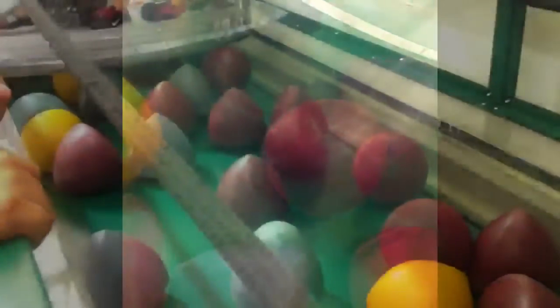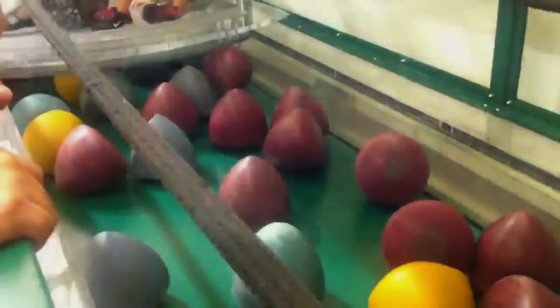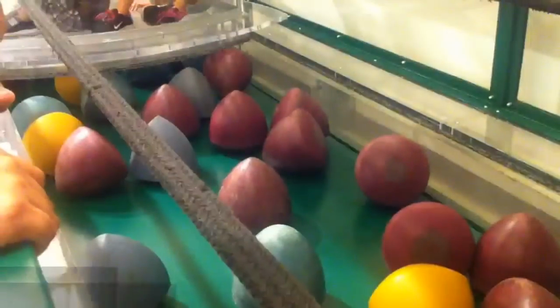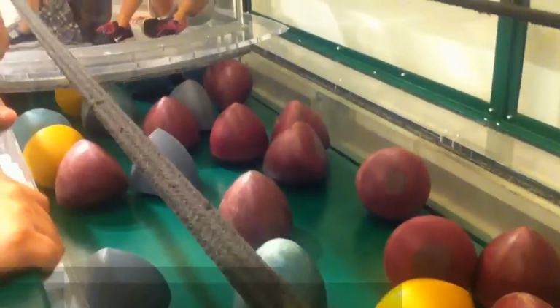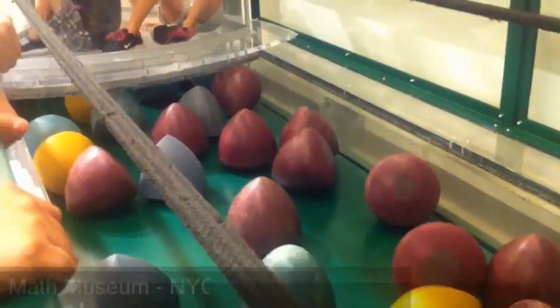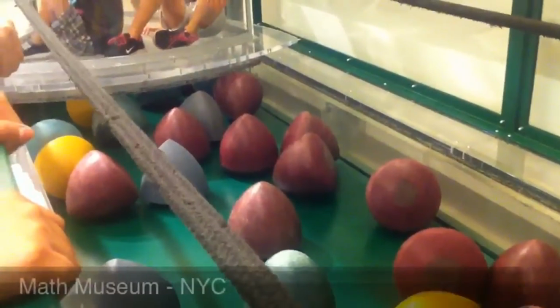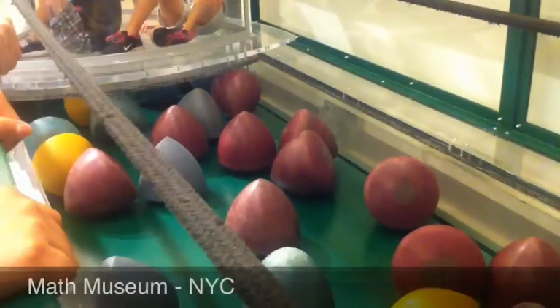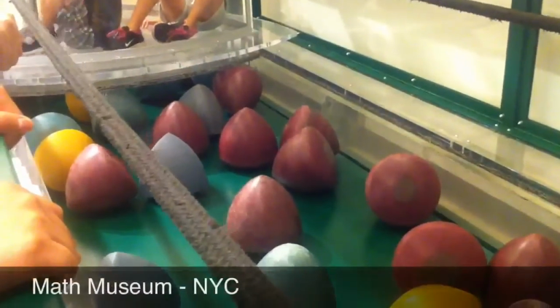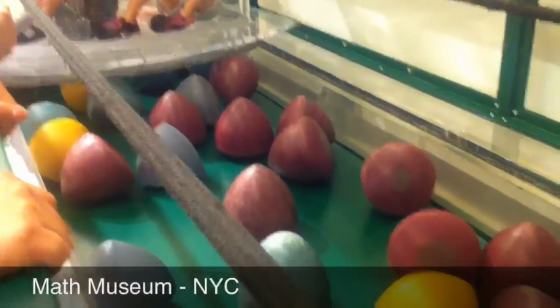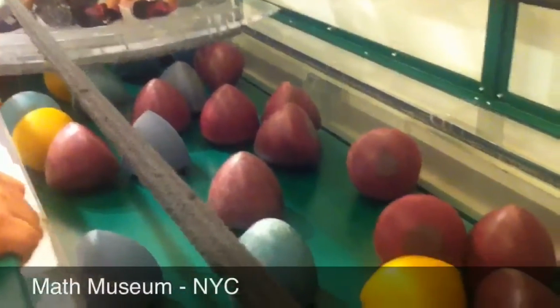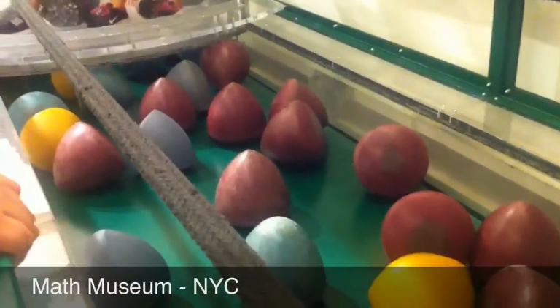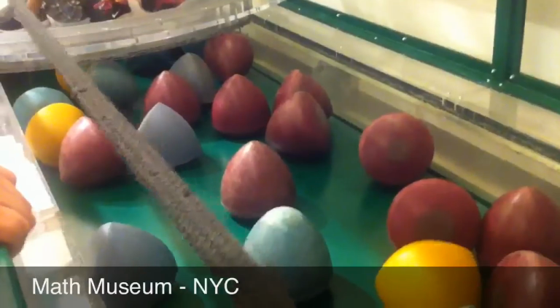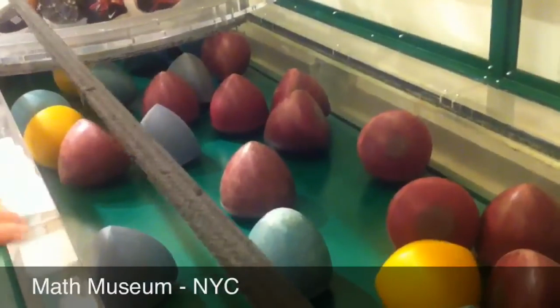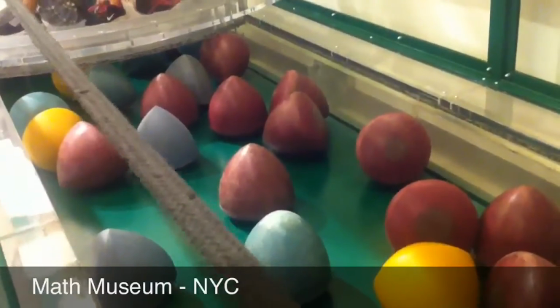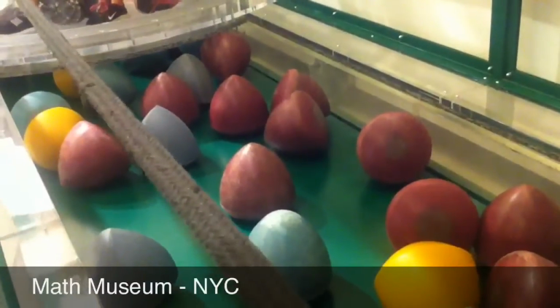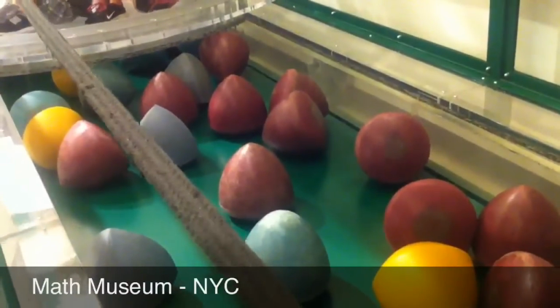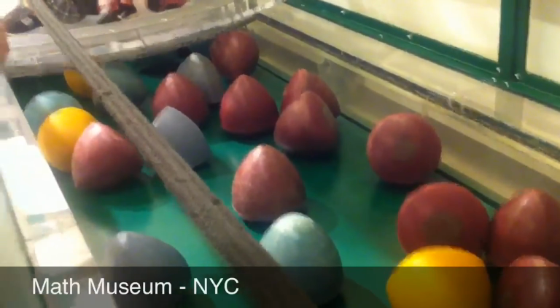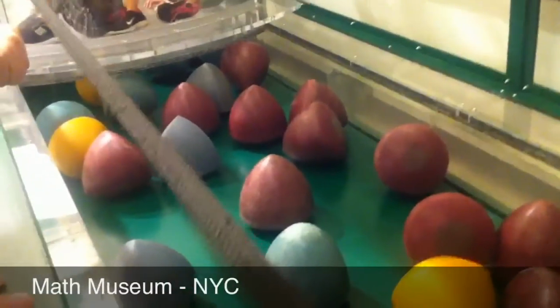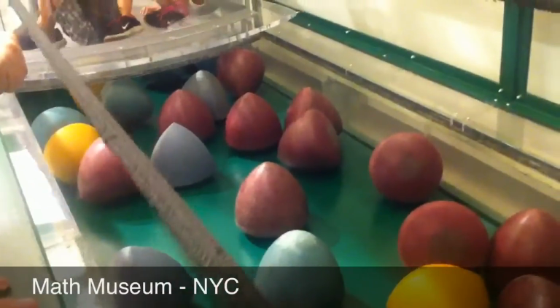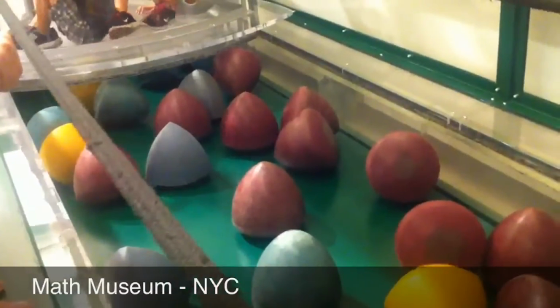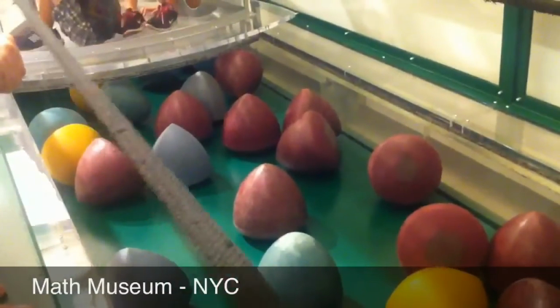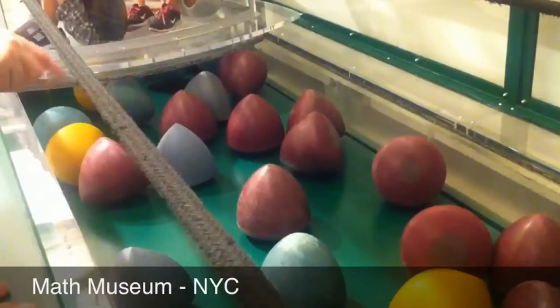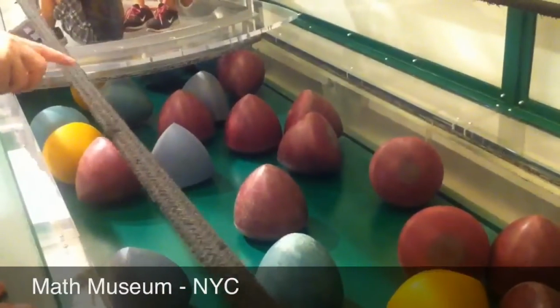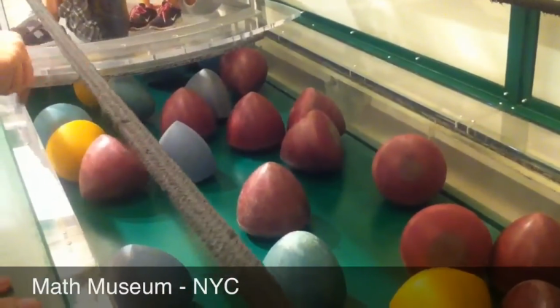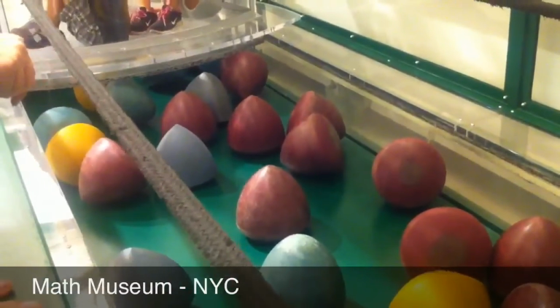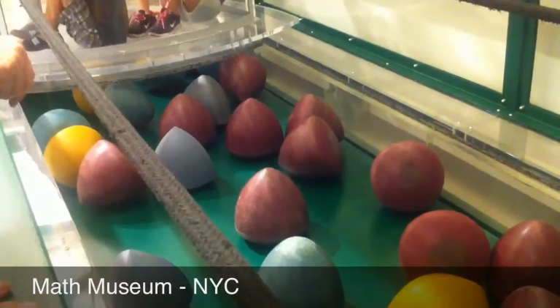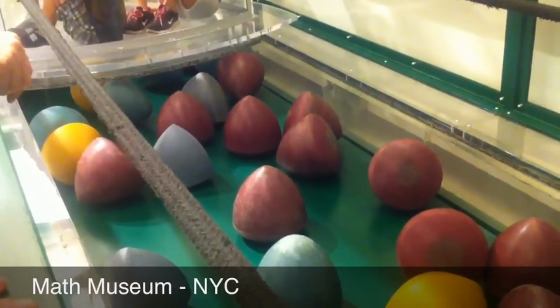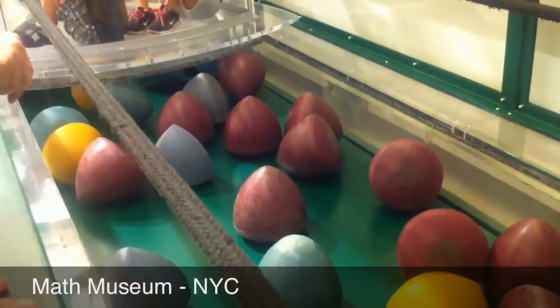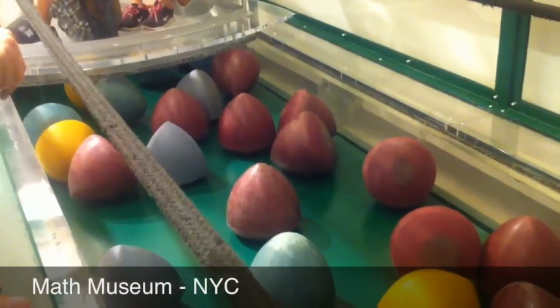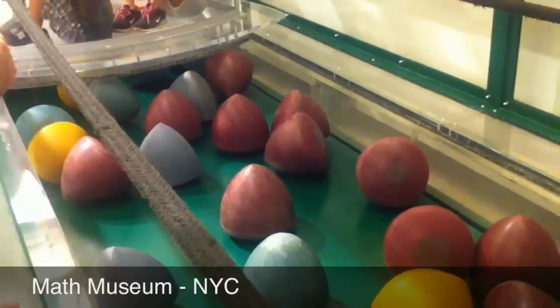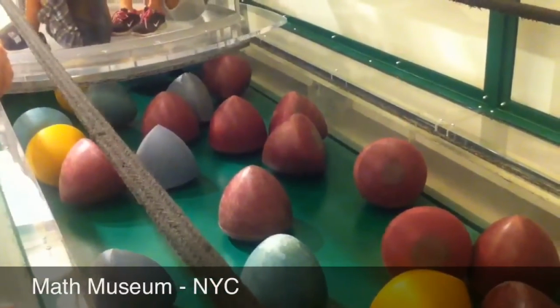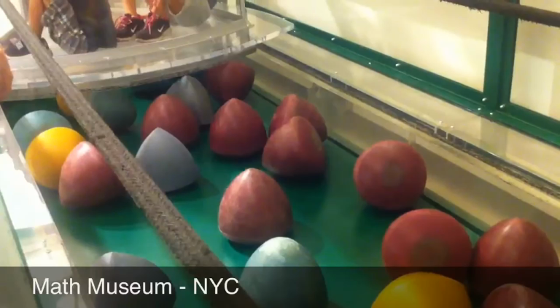The teal ones — the more light blue ones — they call those gumdrops. I had a lady the other day say that the yellow ones were cupcakes.